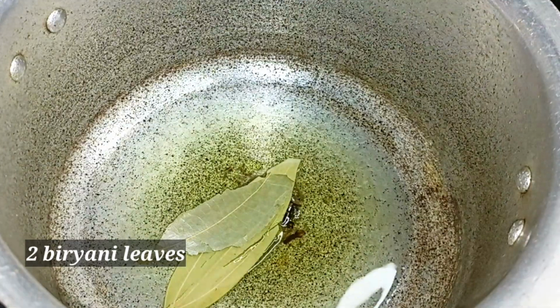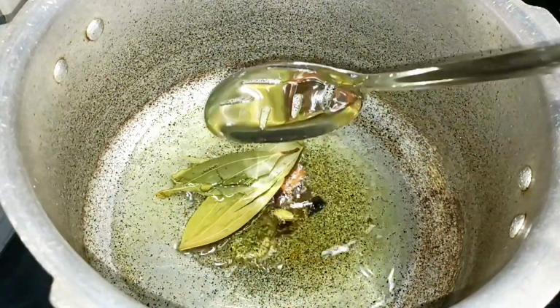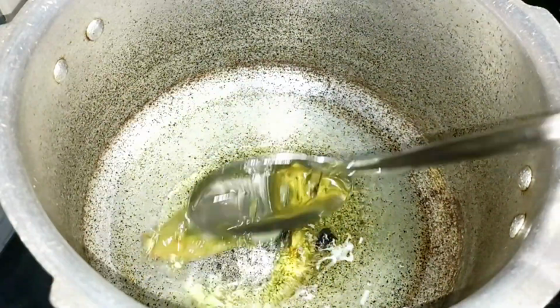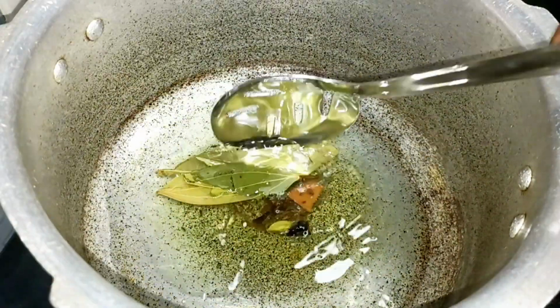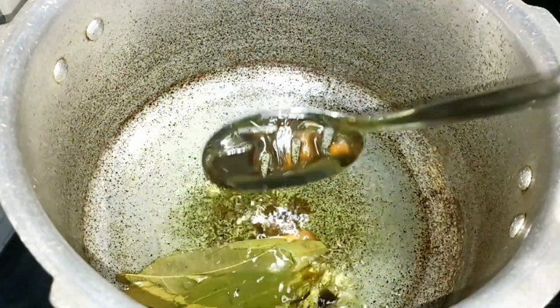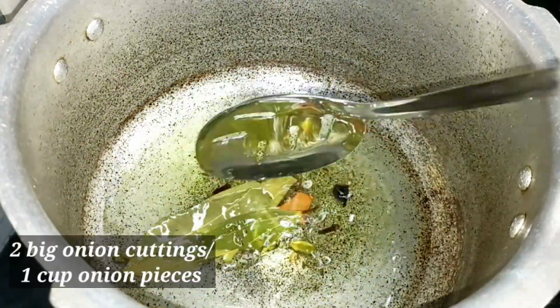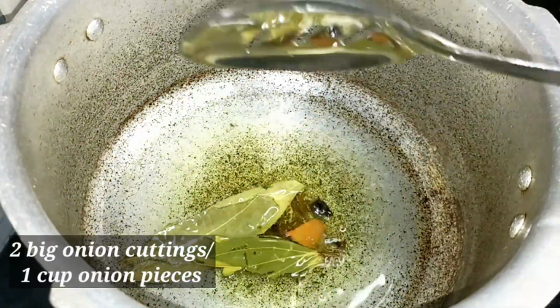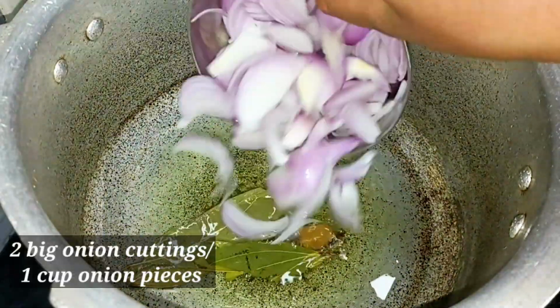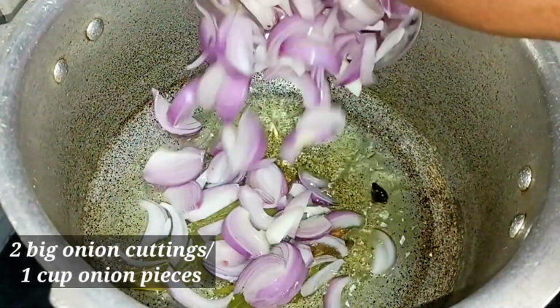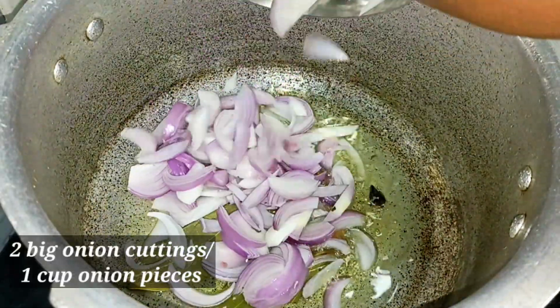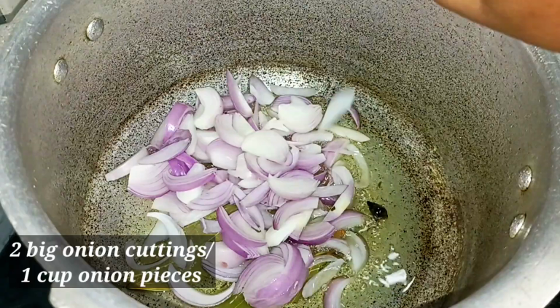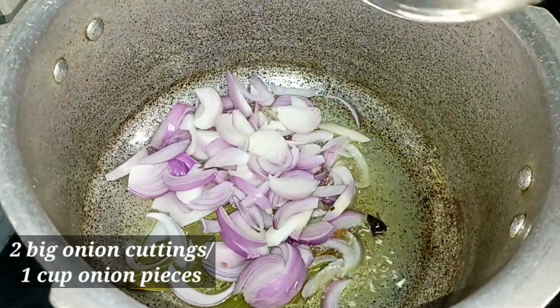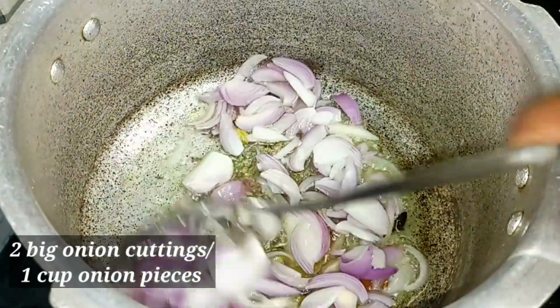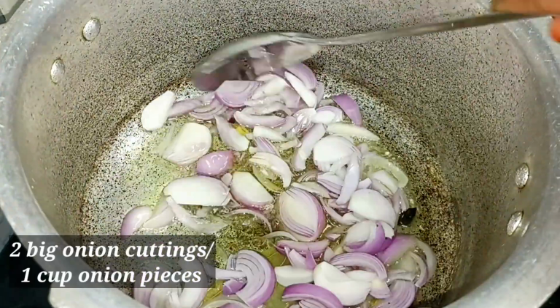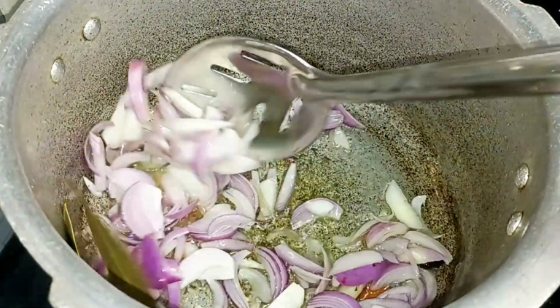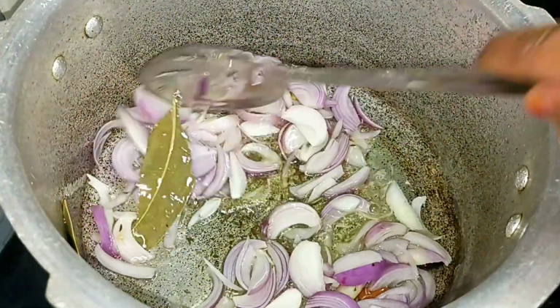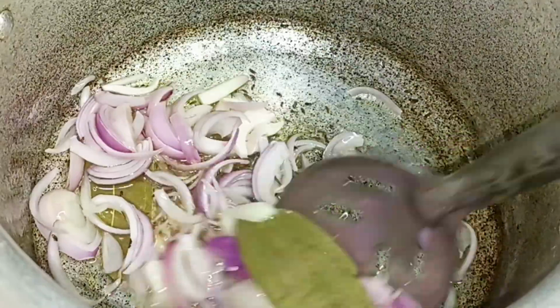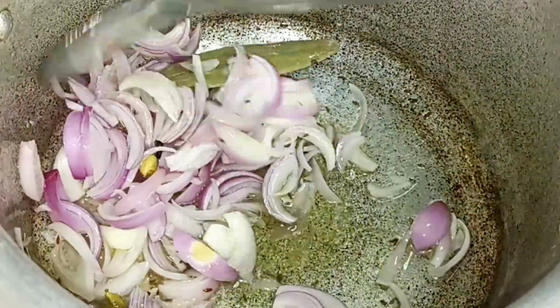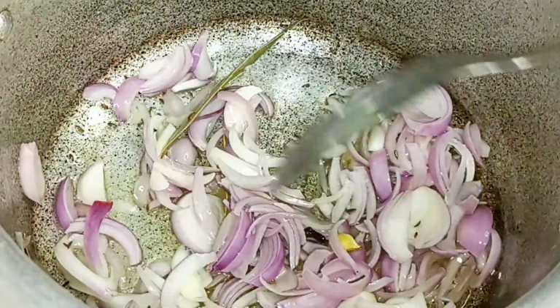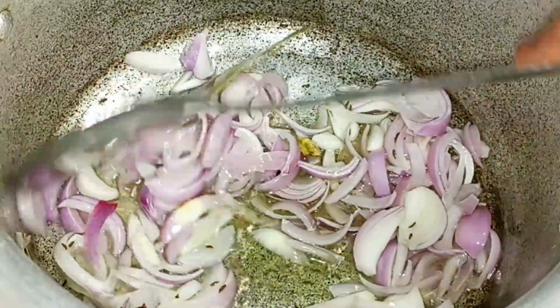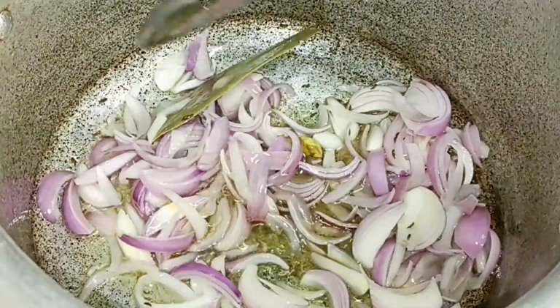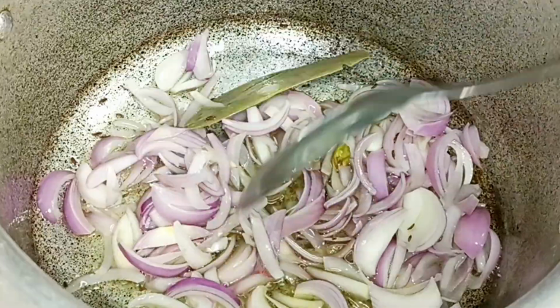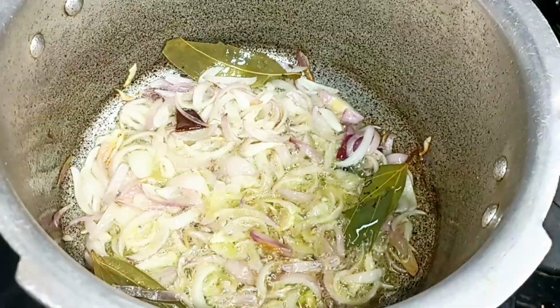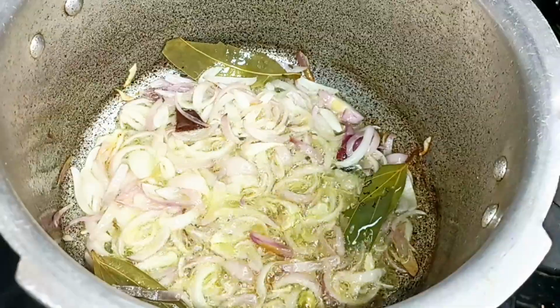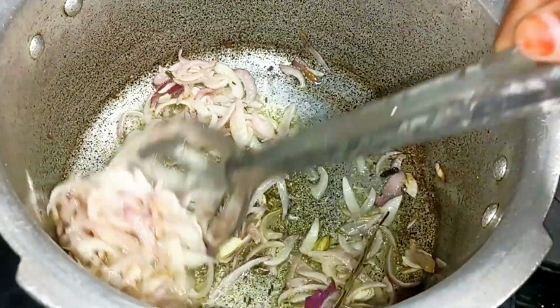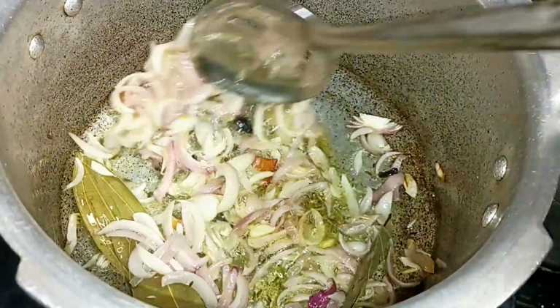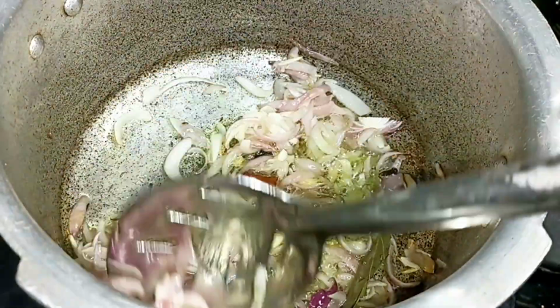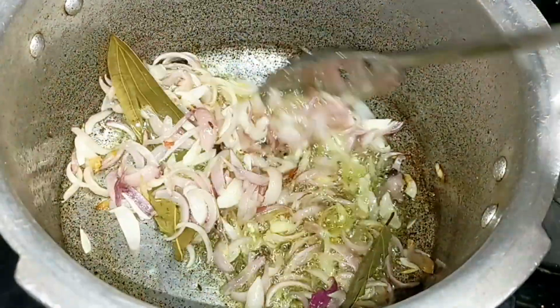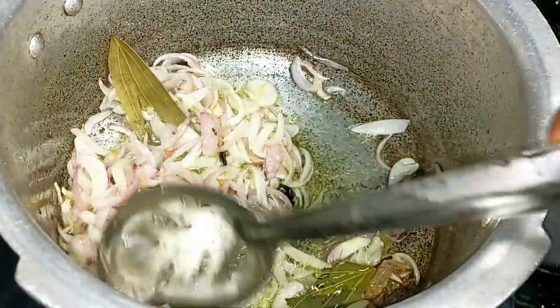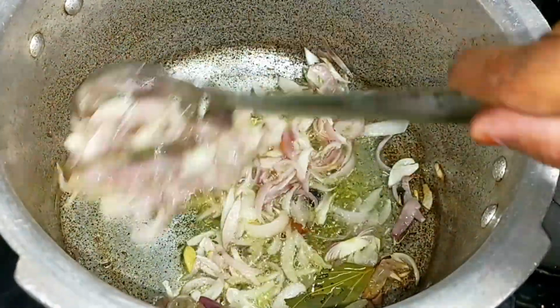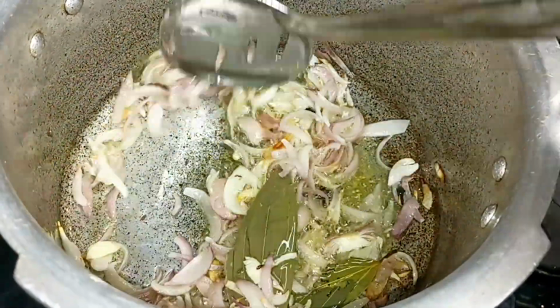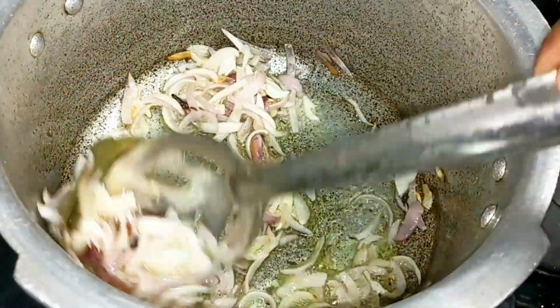Put 2 biryani in there. Put 1 minute to fry. Put 2 cups in here, then 1 cup in here. You can use the brown shade to fry the paste.